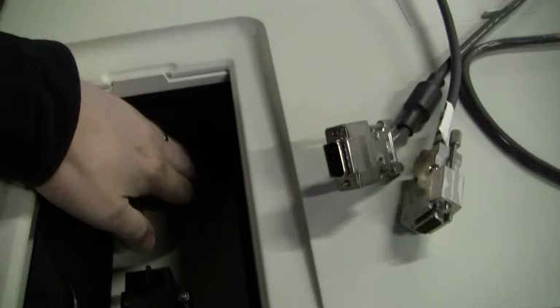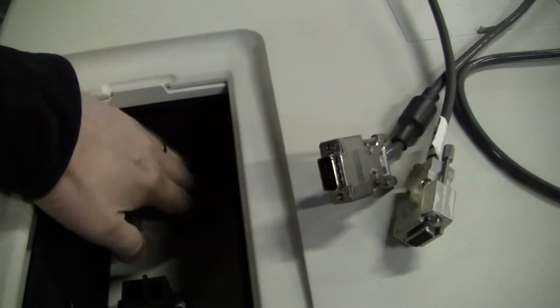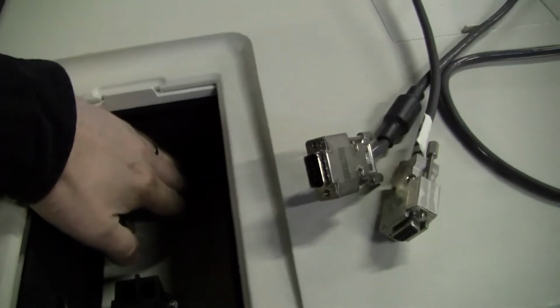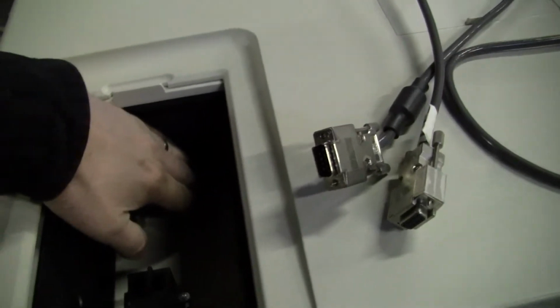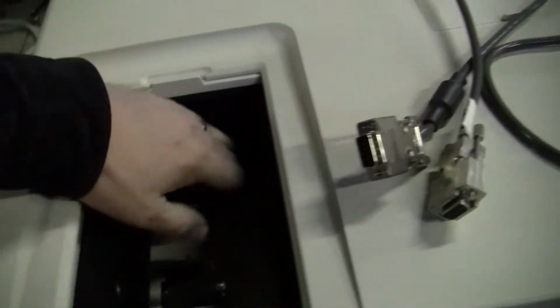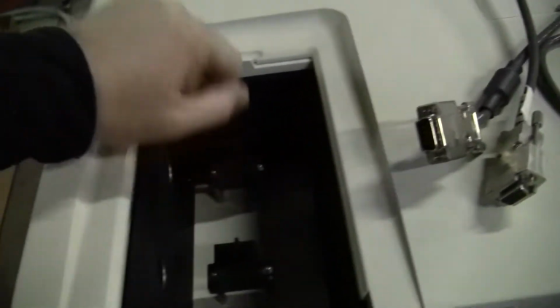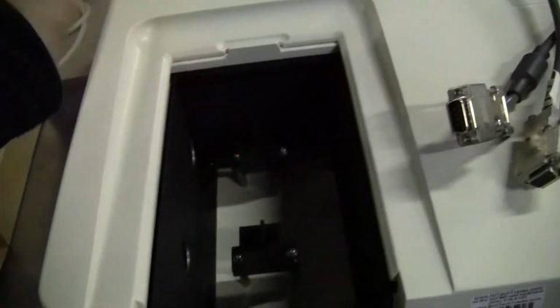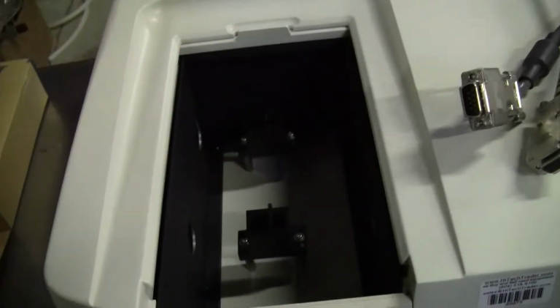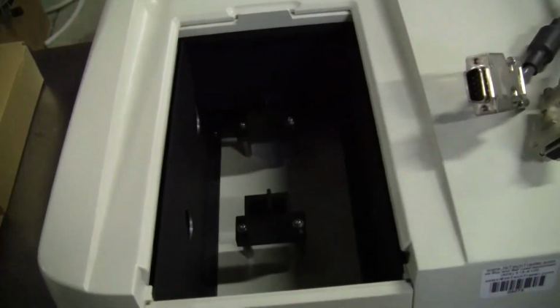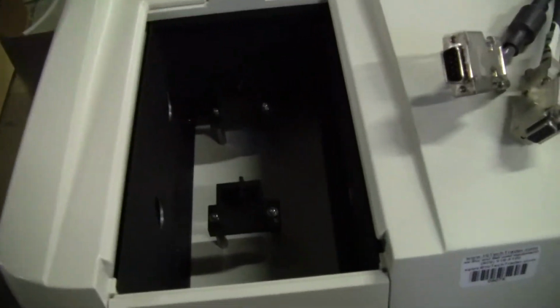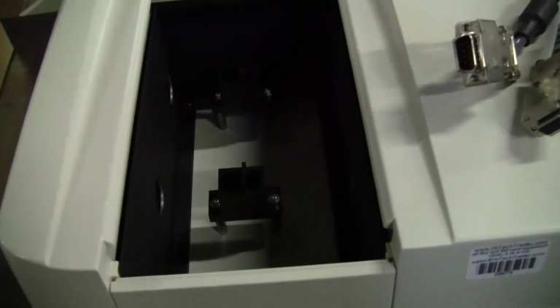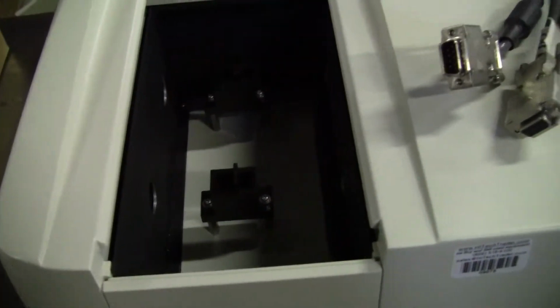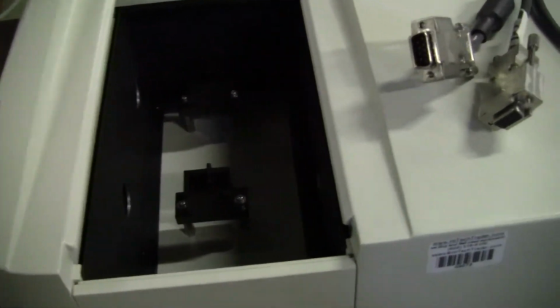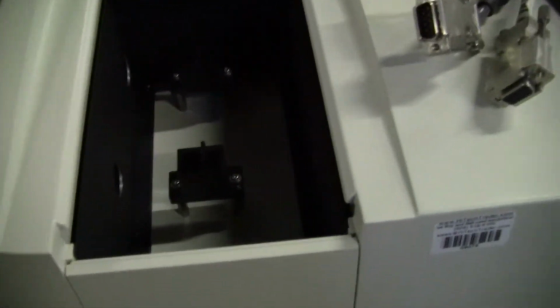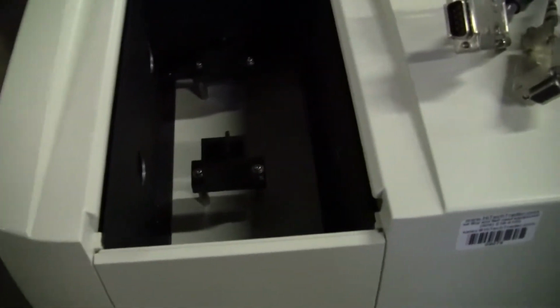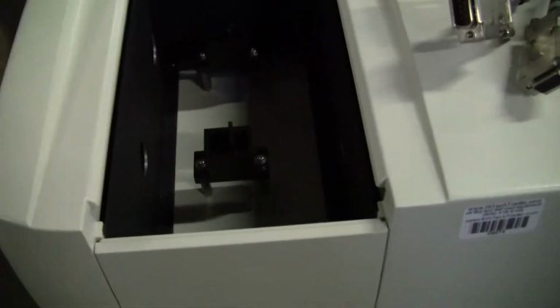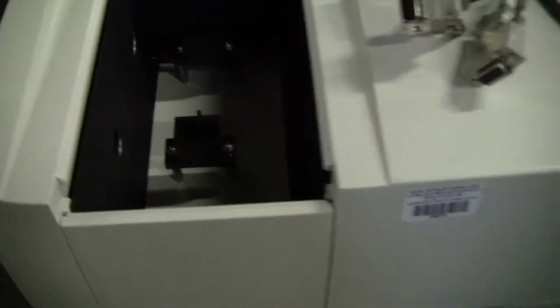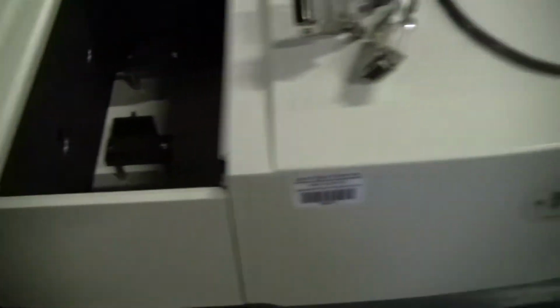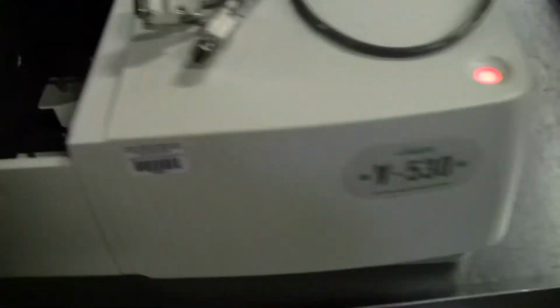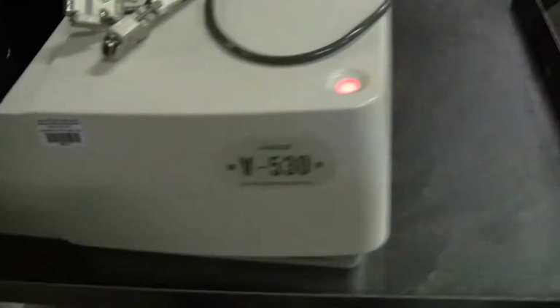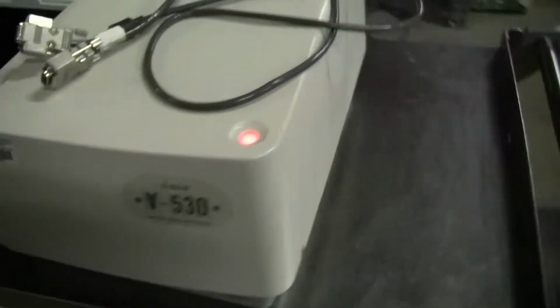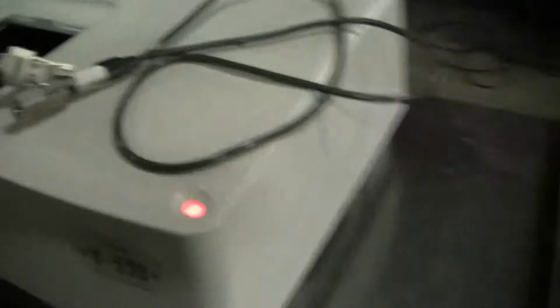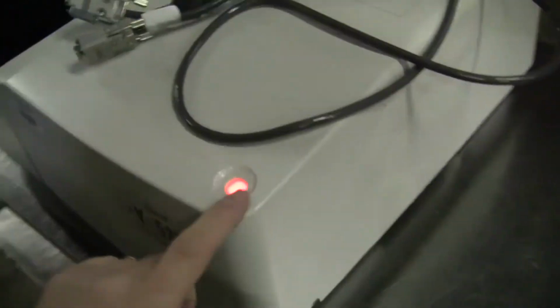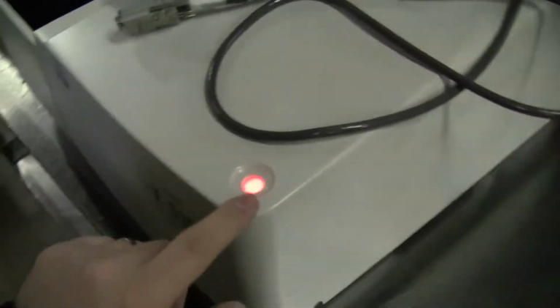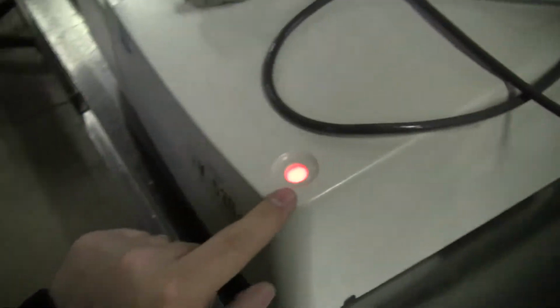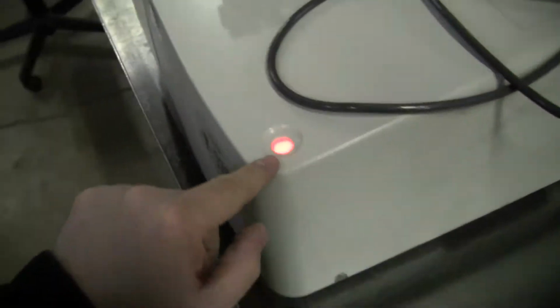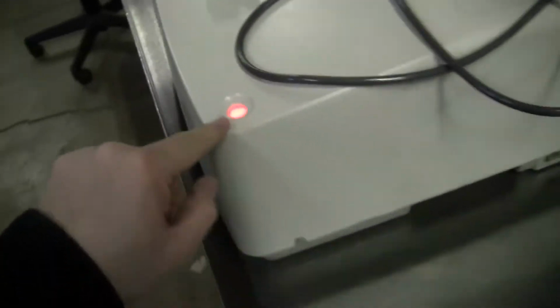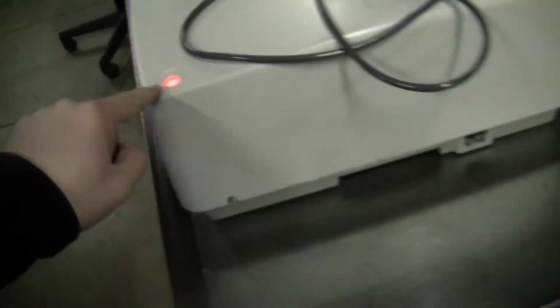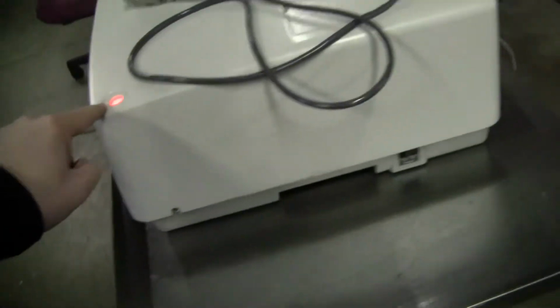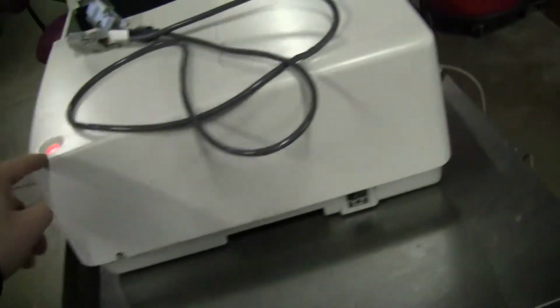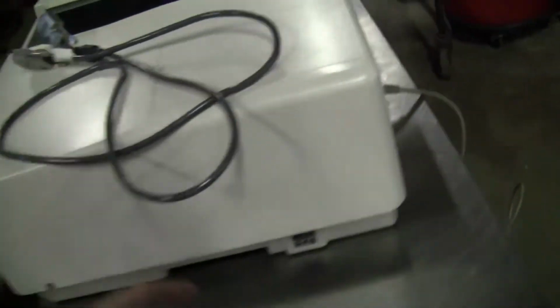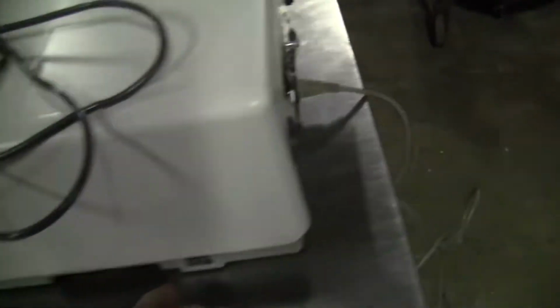Without the computer it's very difficult to of course see what's going on. Let's take a look. We've got a little red light indicator up in here, fans going in the back.